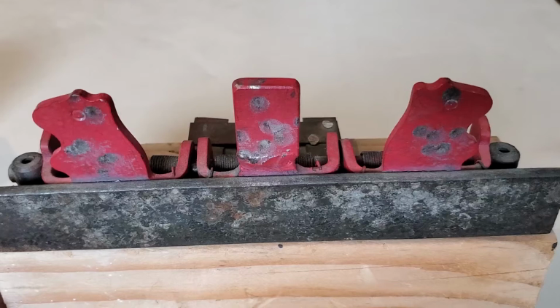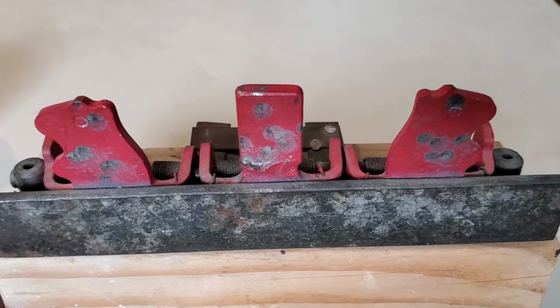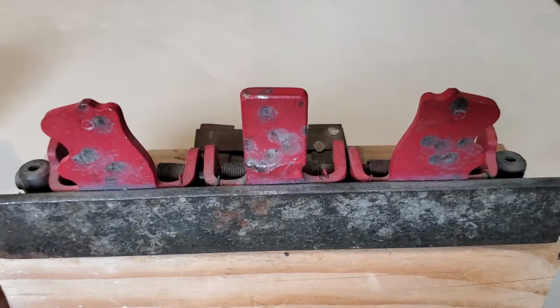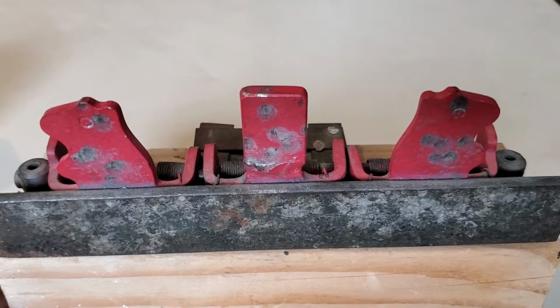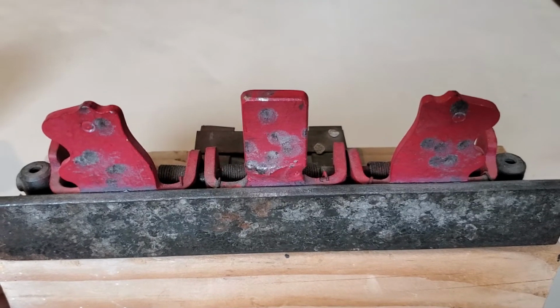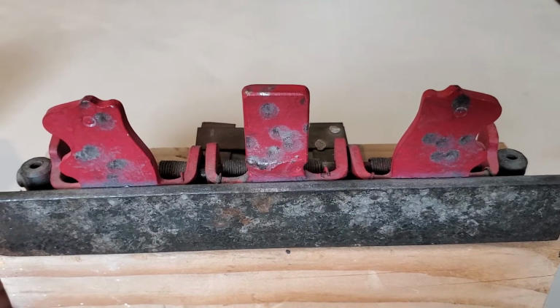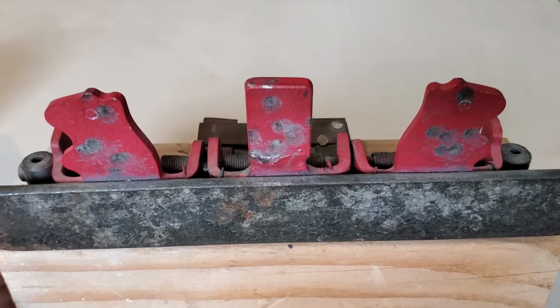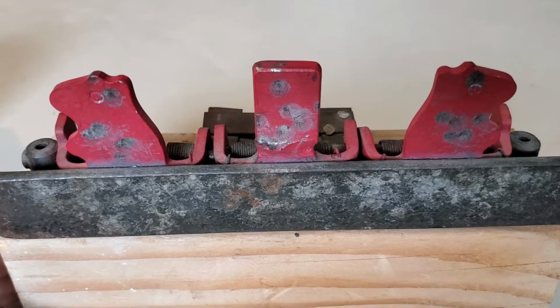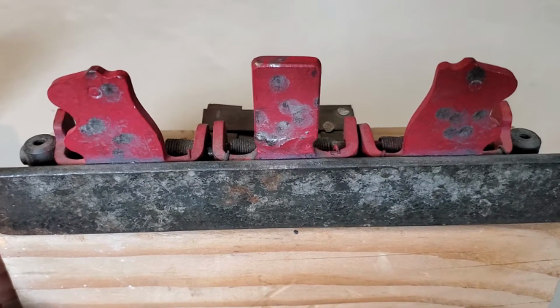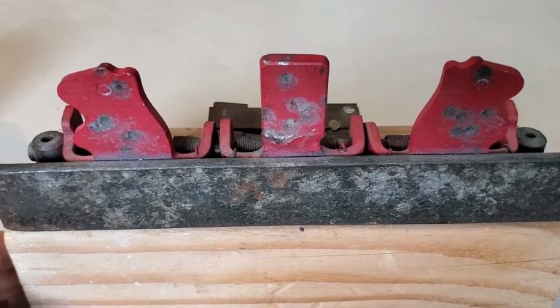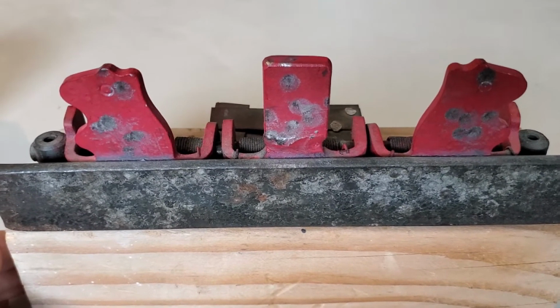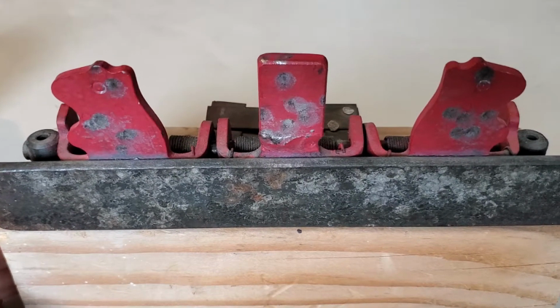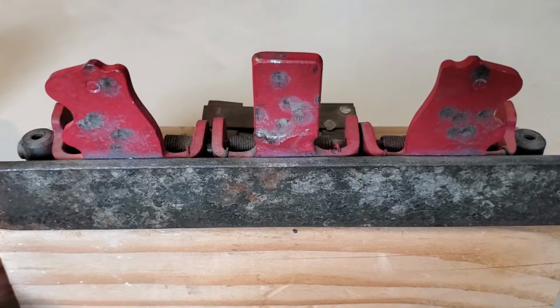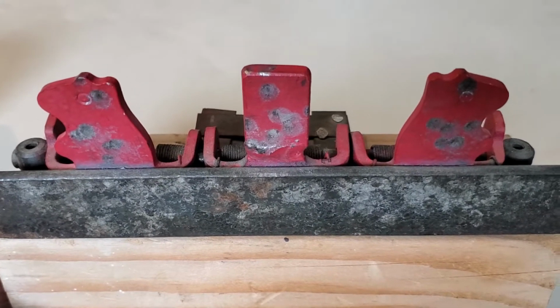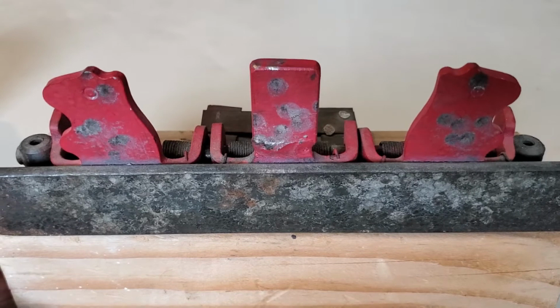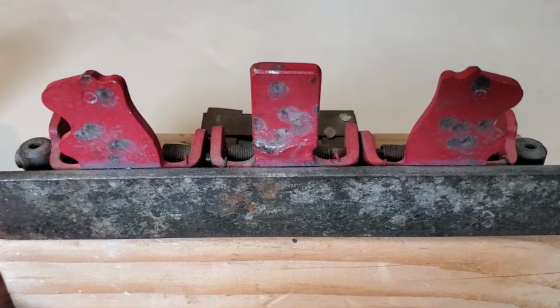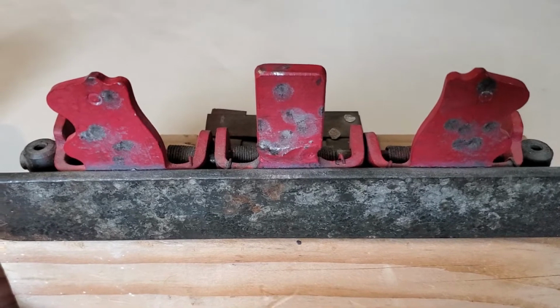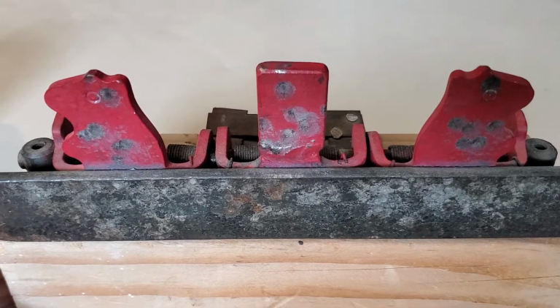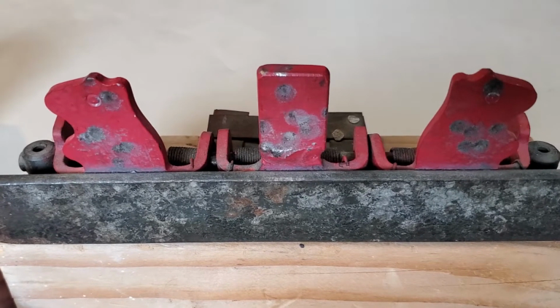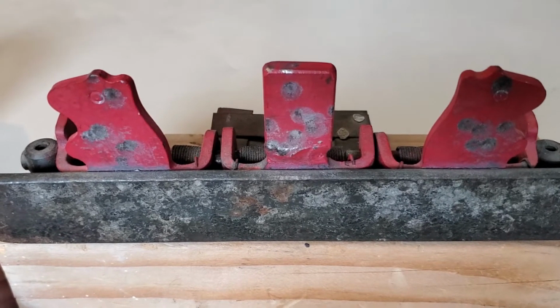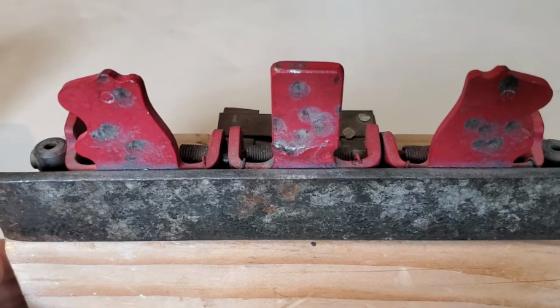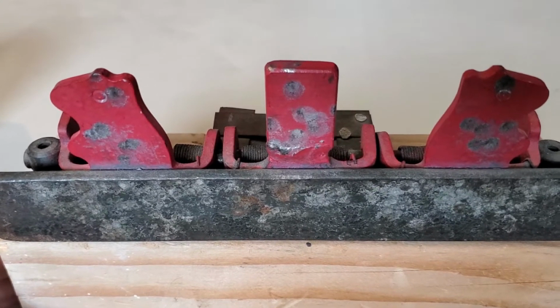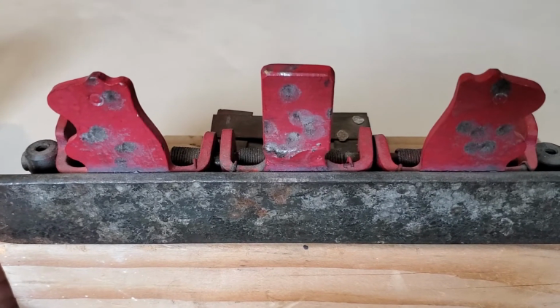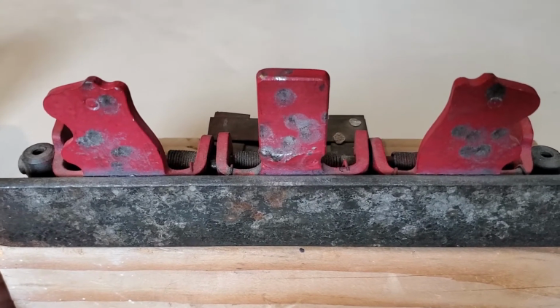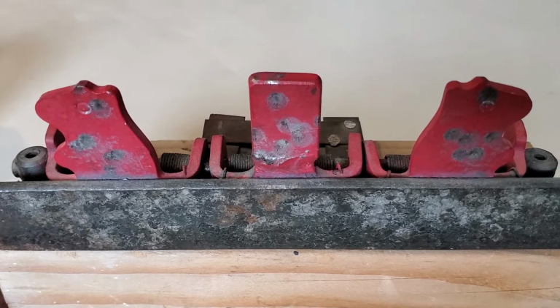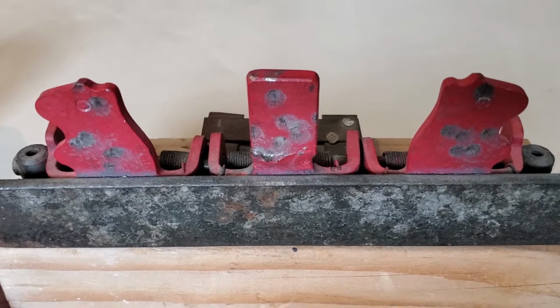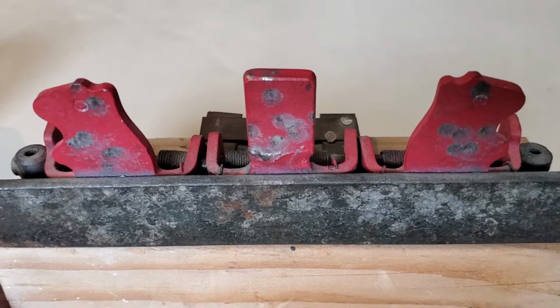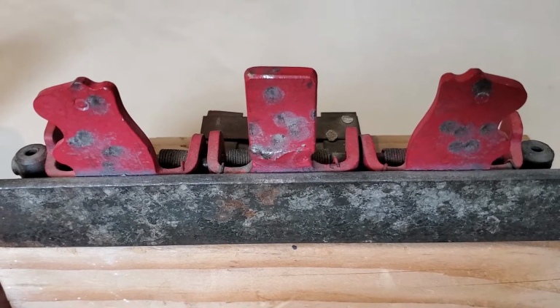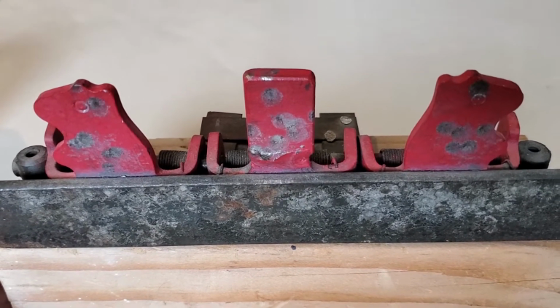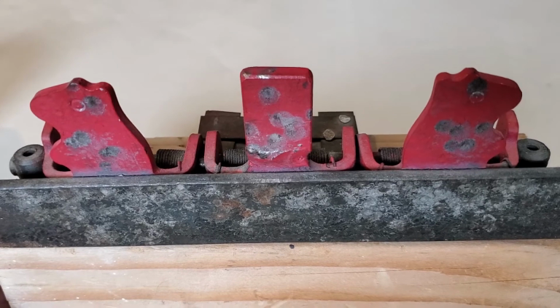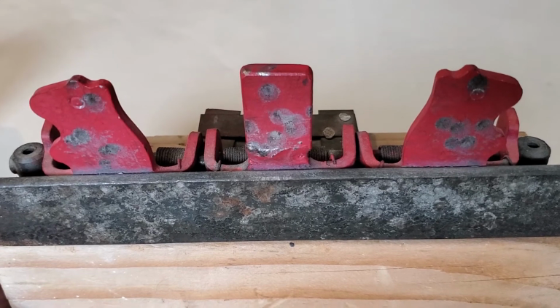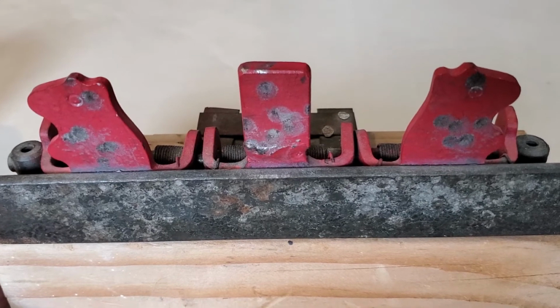Crossman made two variations of the Dodo target. One was lighter metal for pellet rifles and one was thicker to withstand up to 22 long rifle. This is the thicker of the two.